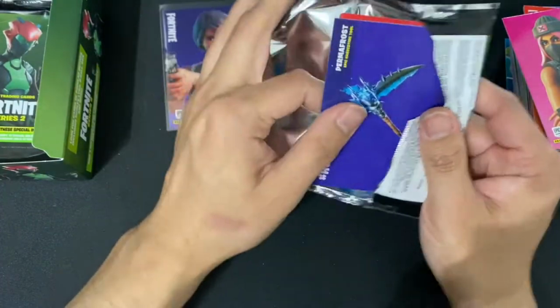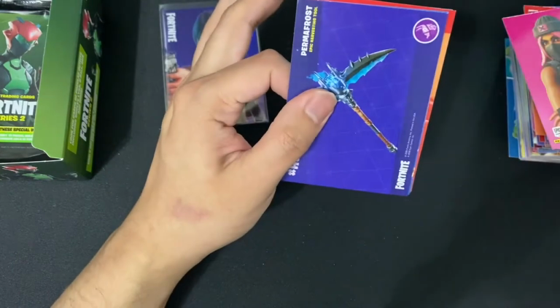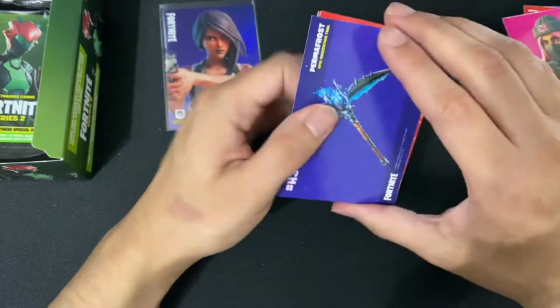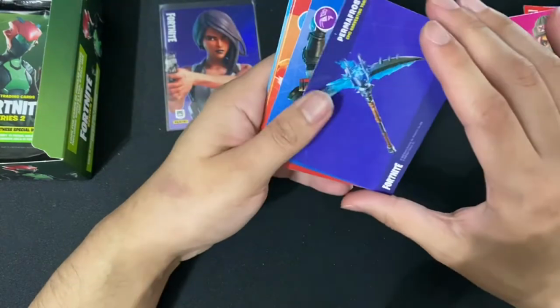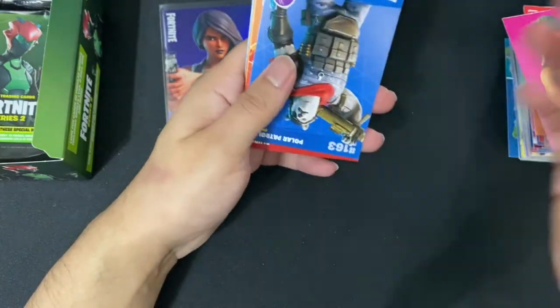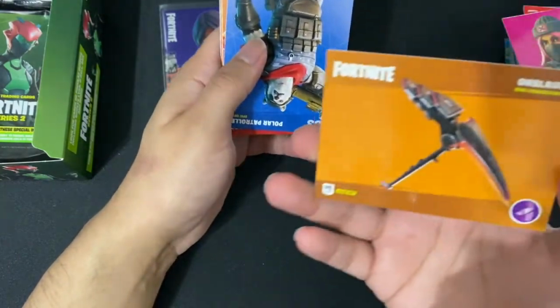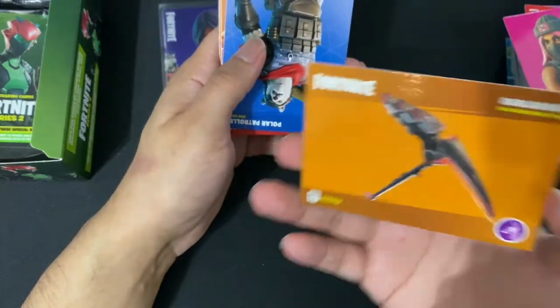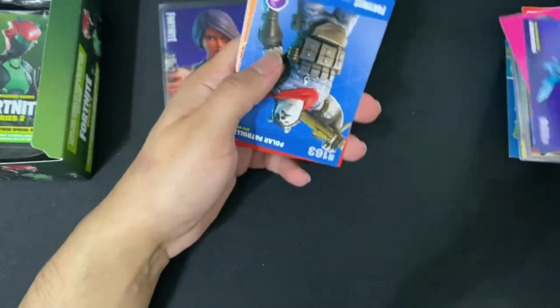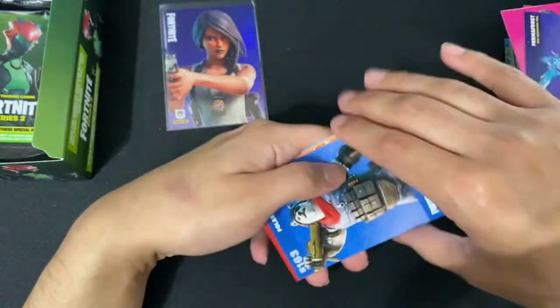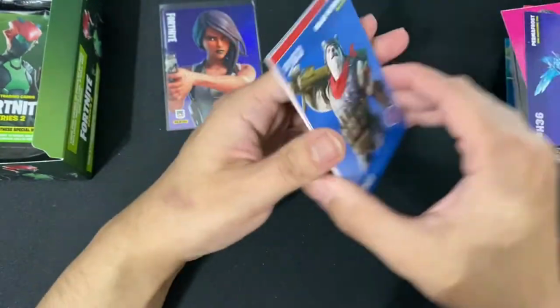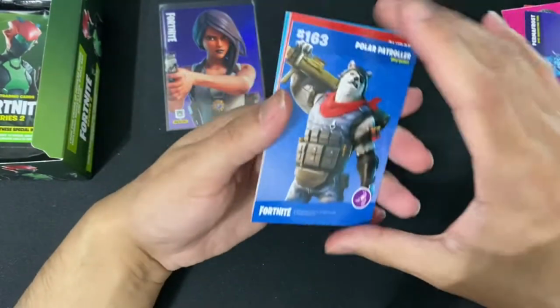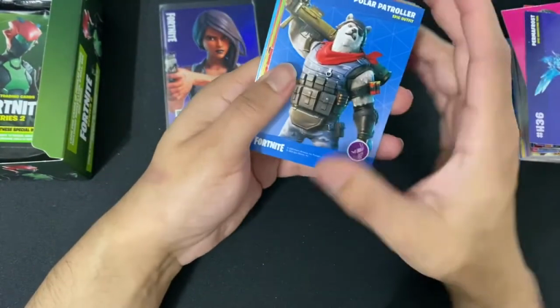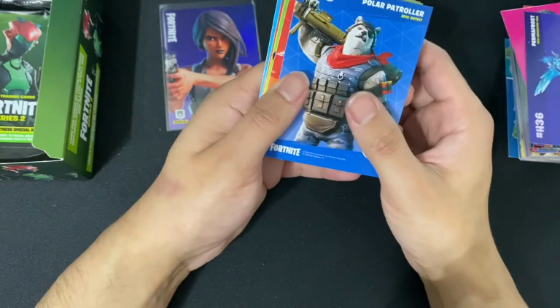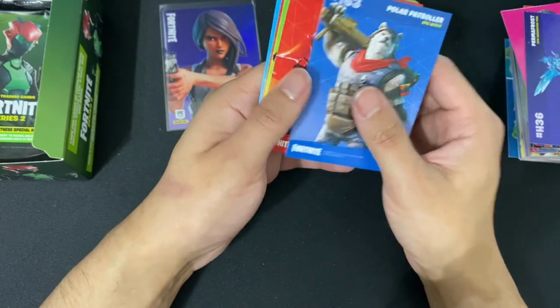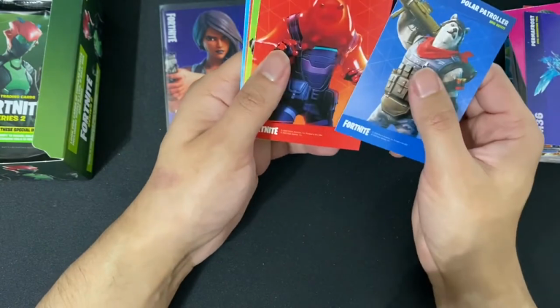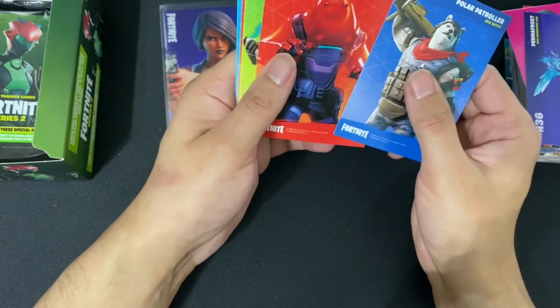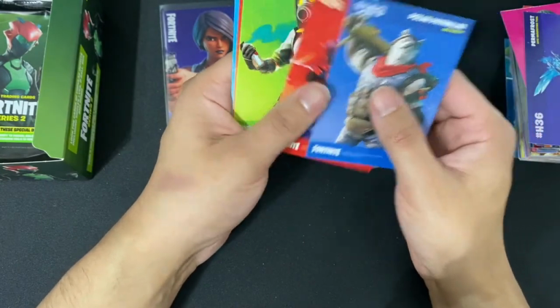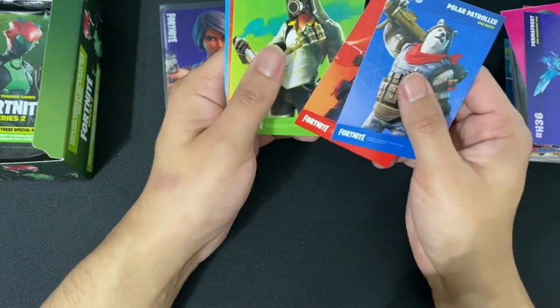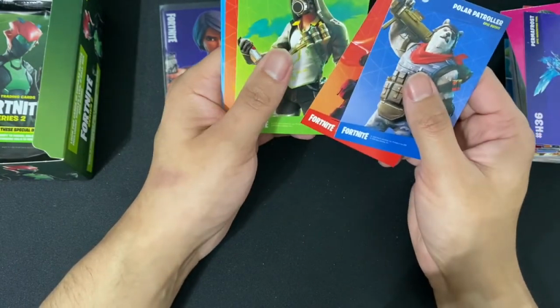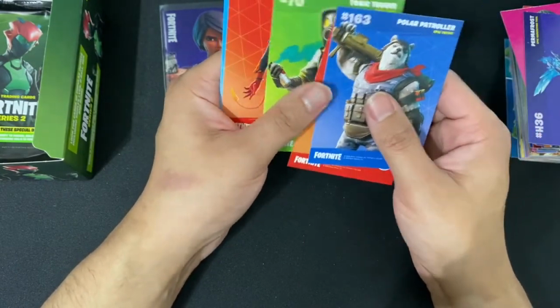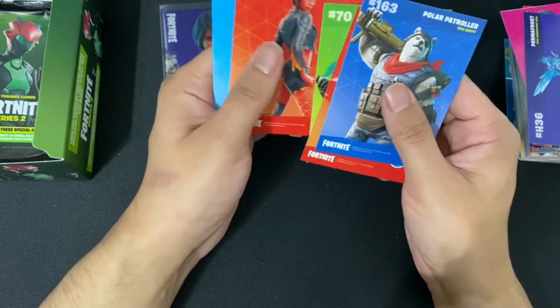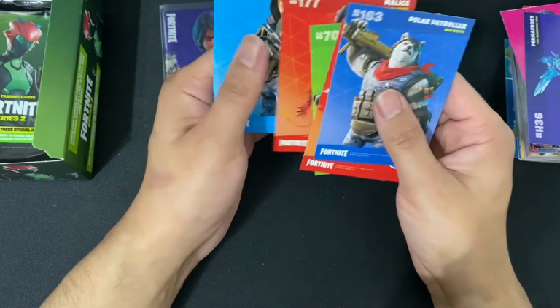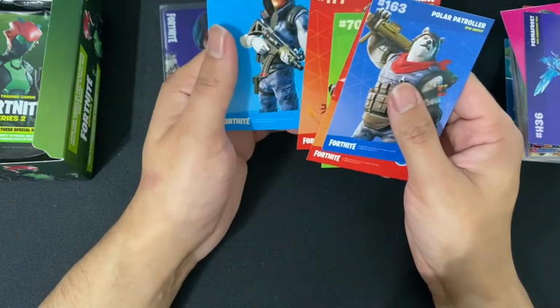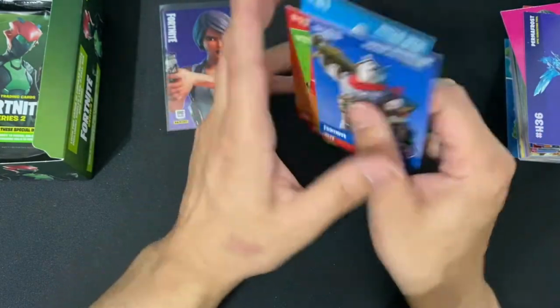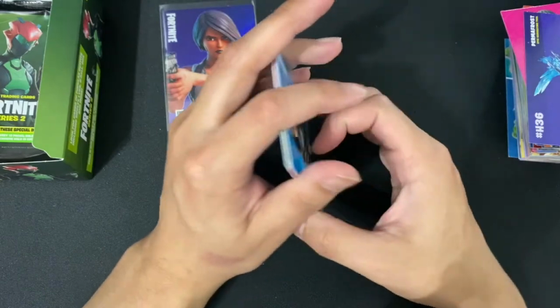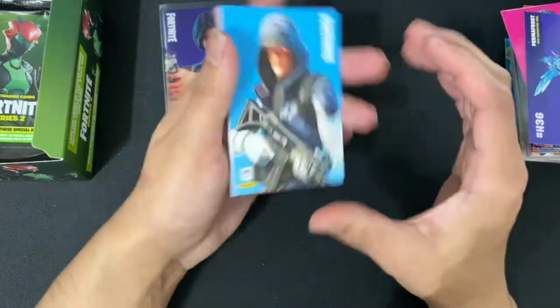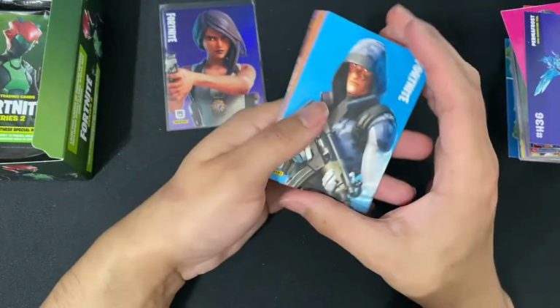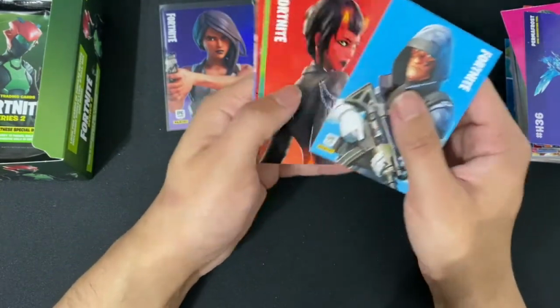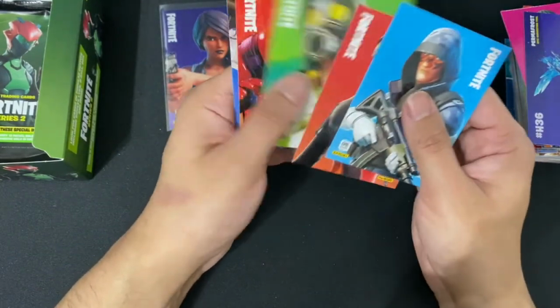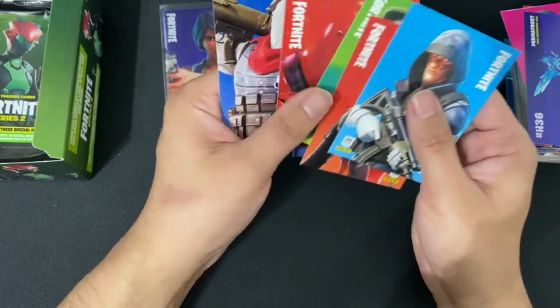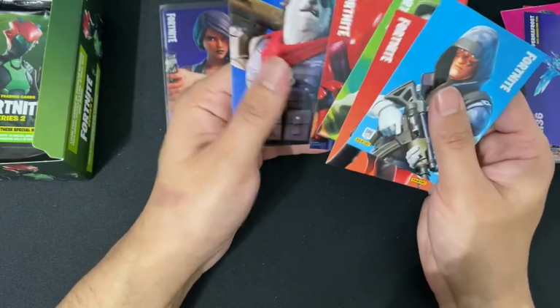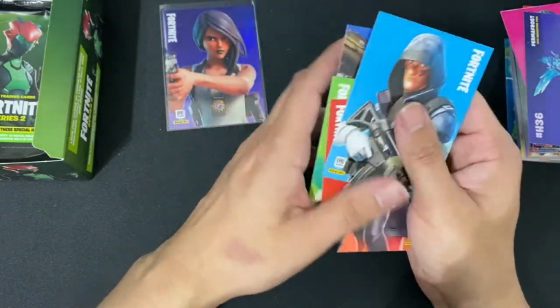Next up we have Promo Frost along with the Onslaught. We have Polar Patroller, Sludge, Toxic Tiger, Malice, Arctic Intel. Any holos? No holos.